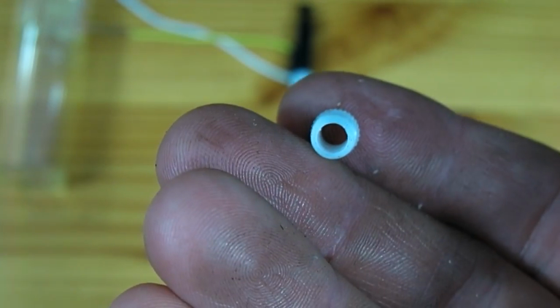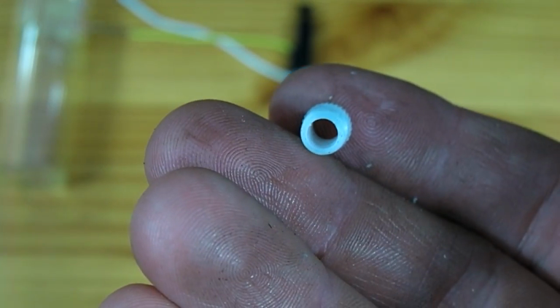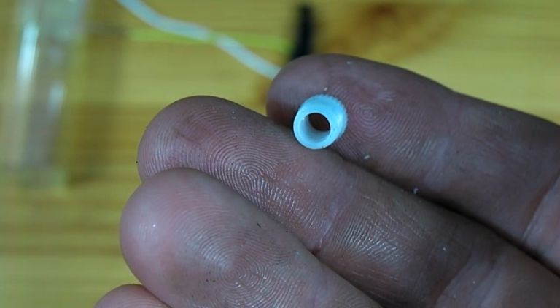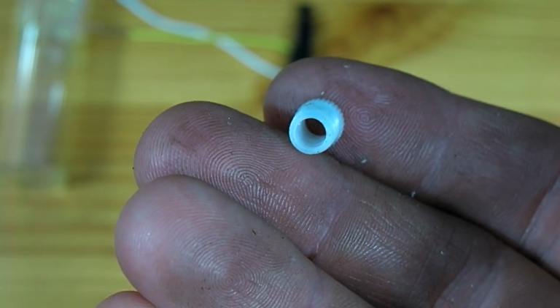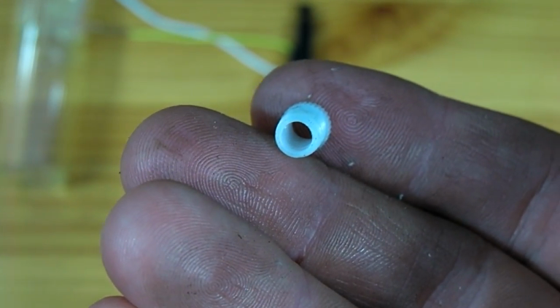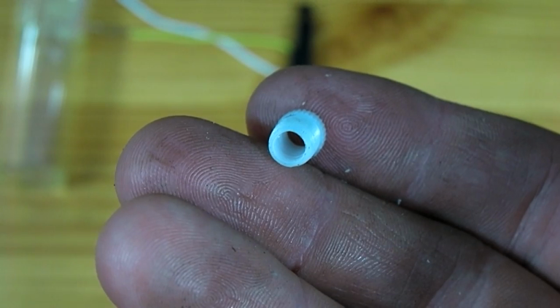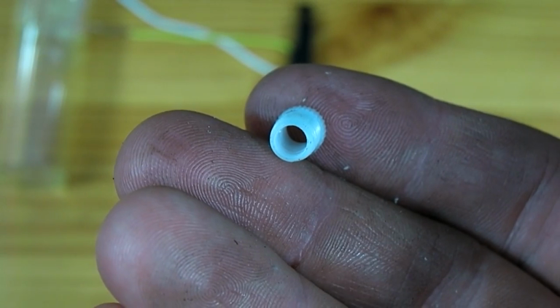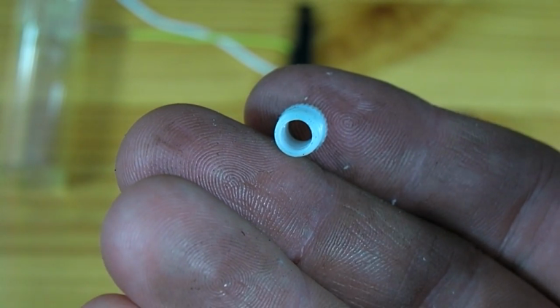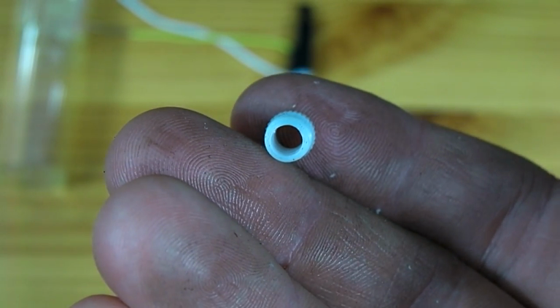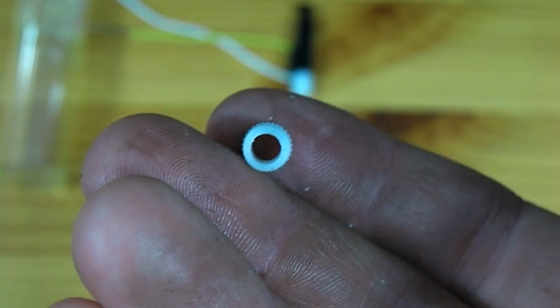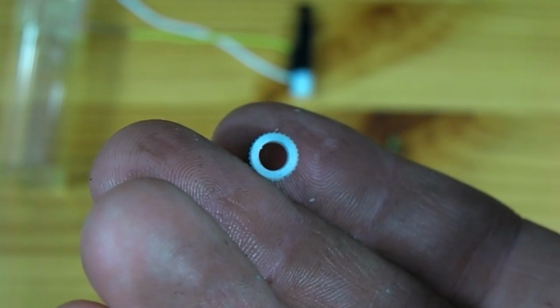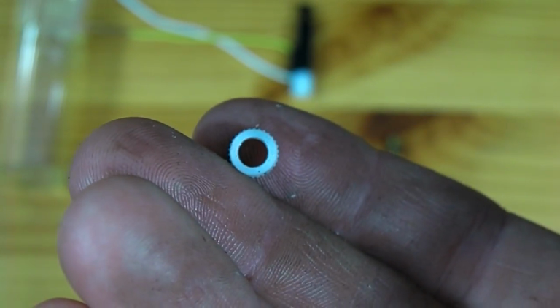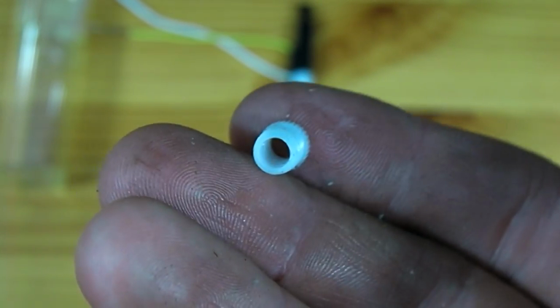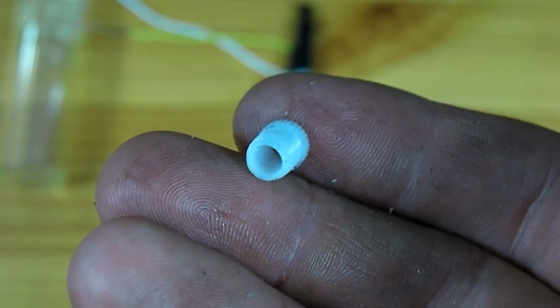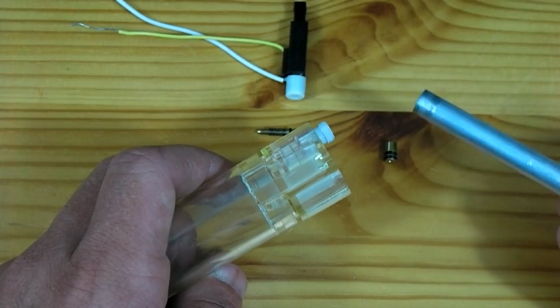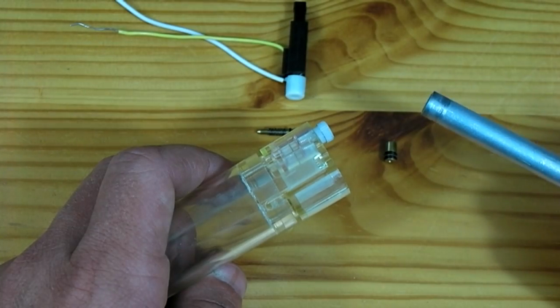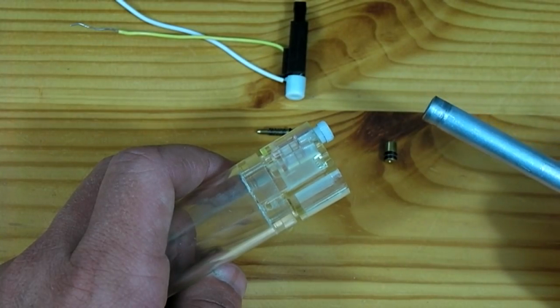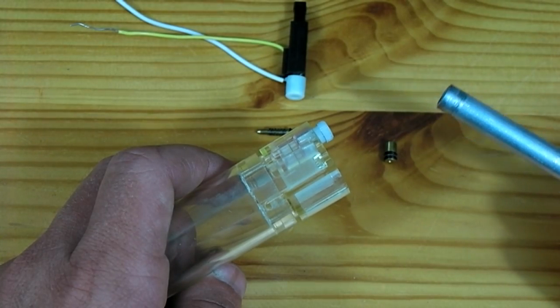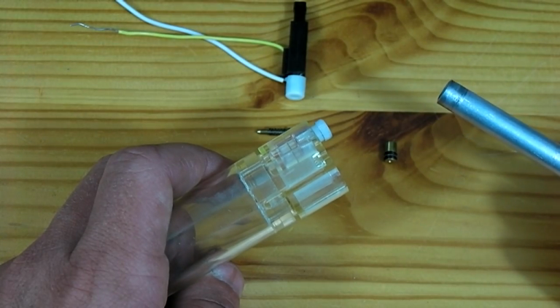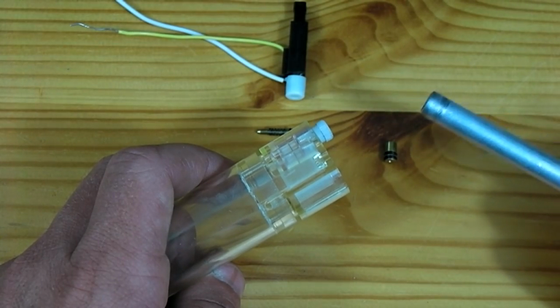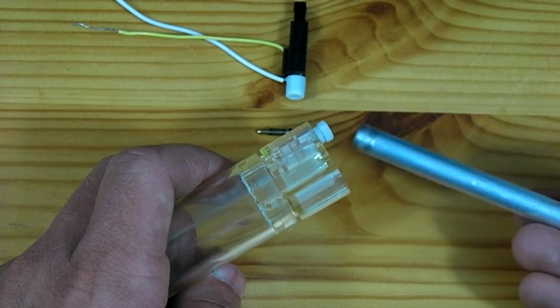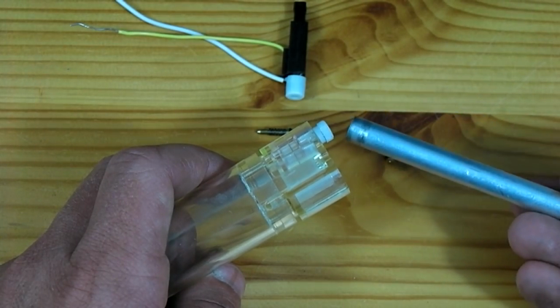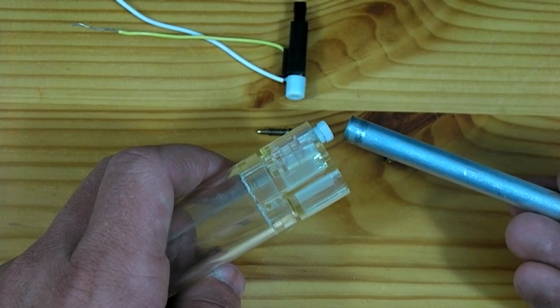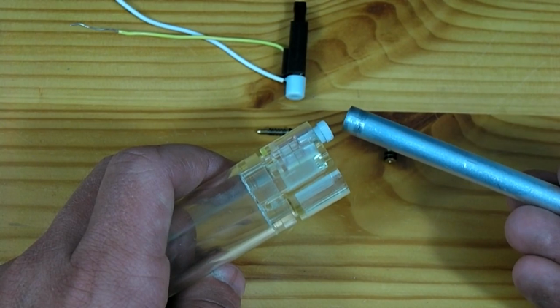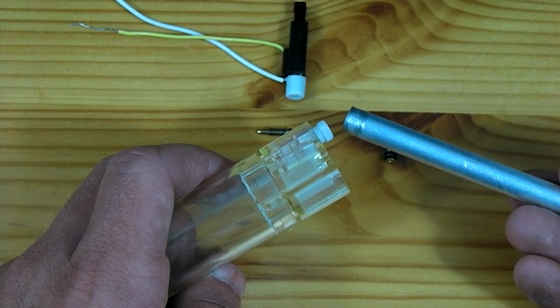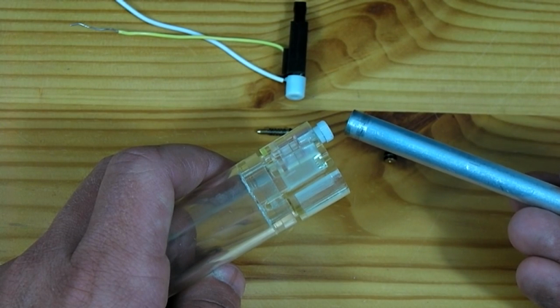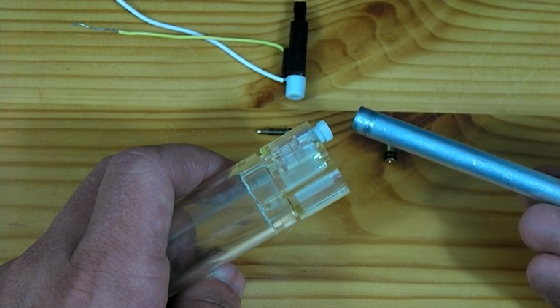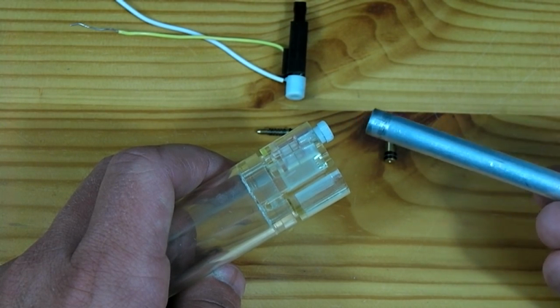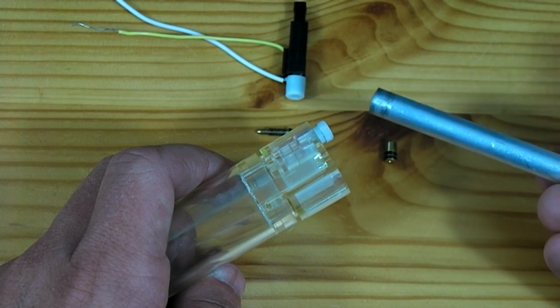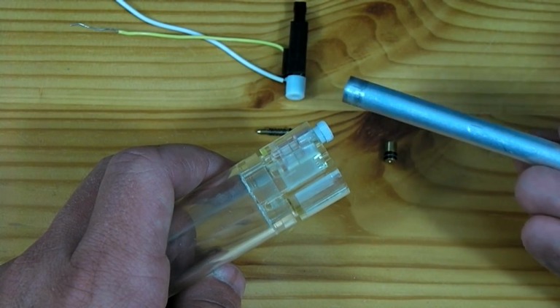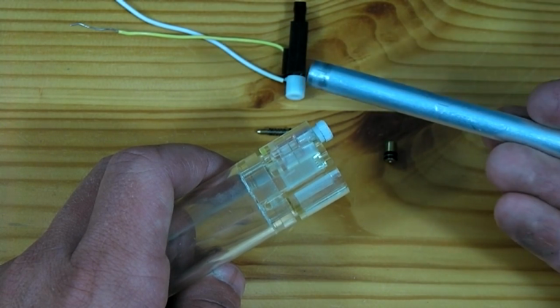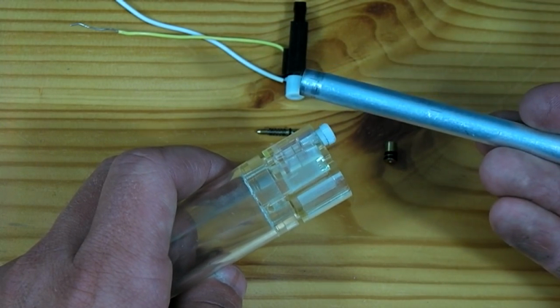Here is that plastic piece now drilled out. The last thing we need to do to this little white piece is to sand it down so it will fit inside our barrel.